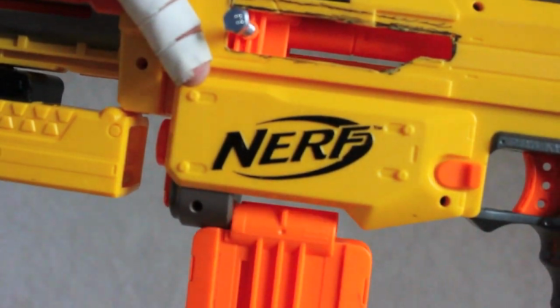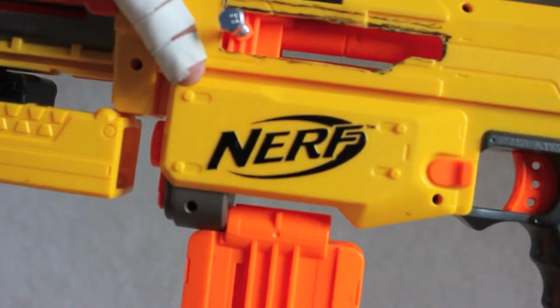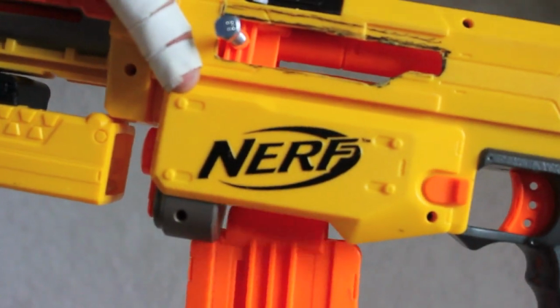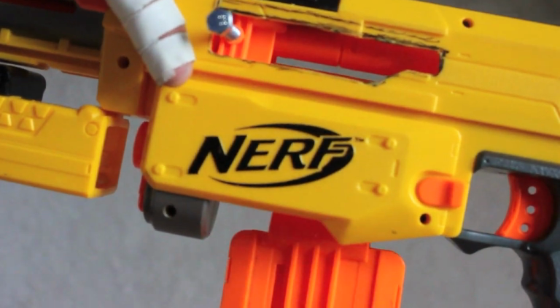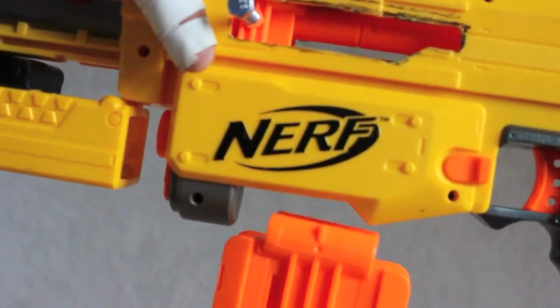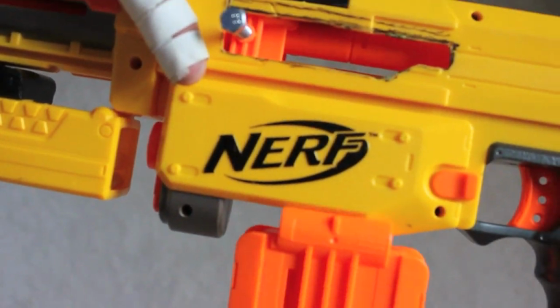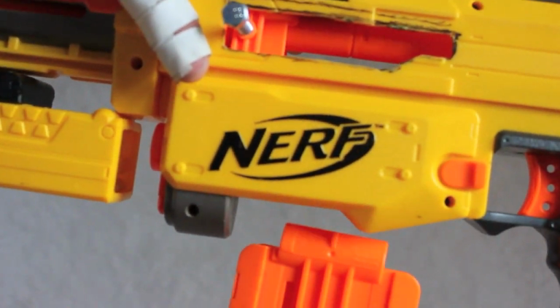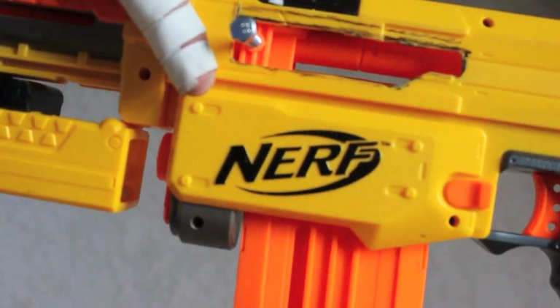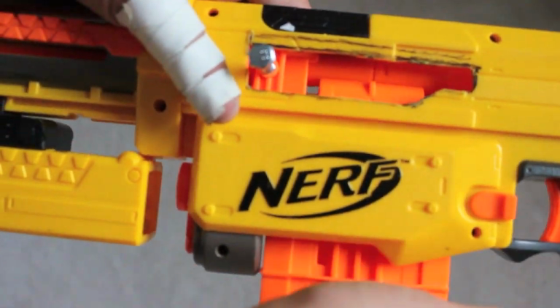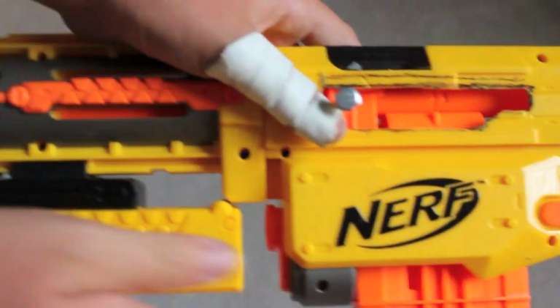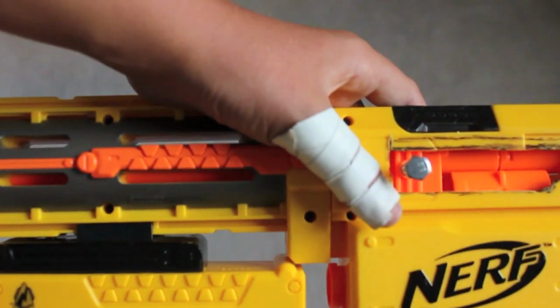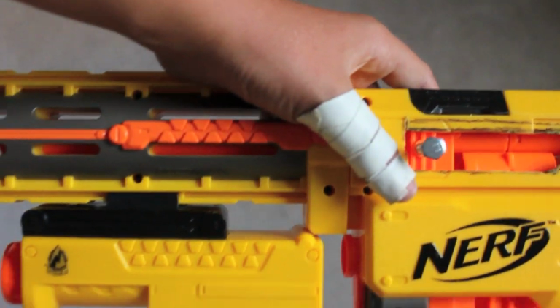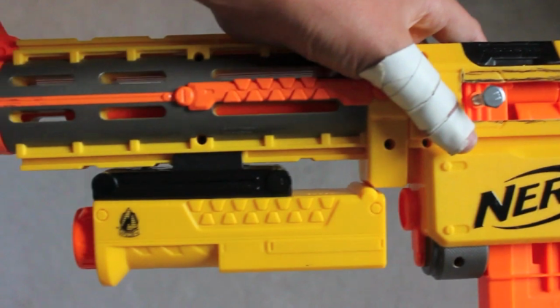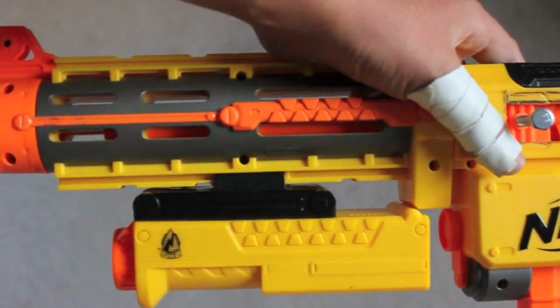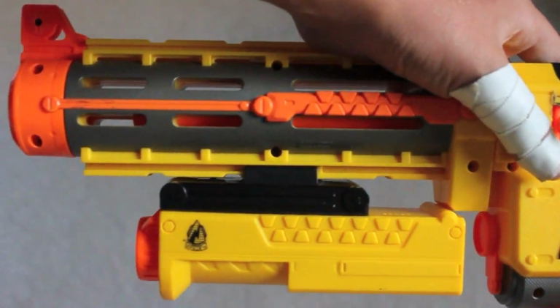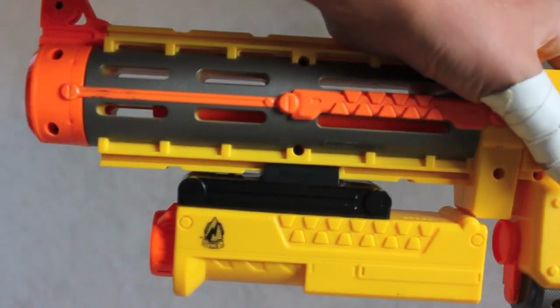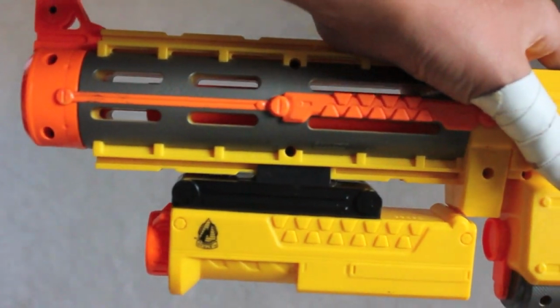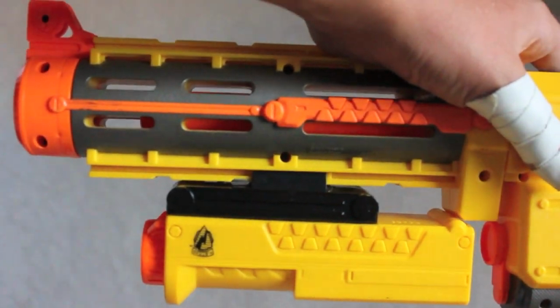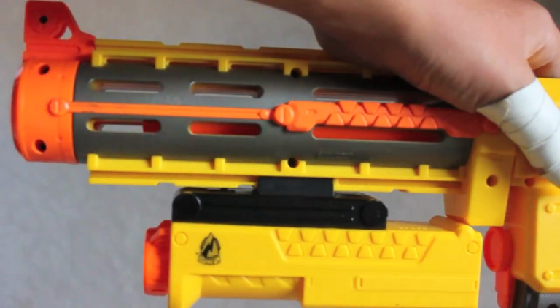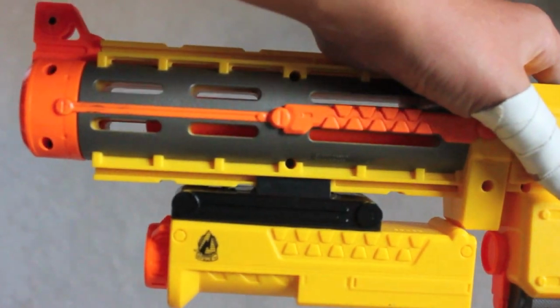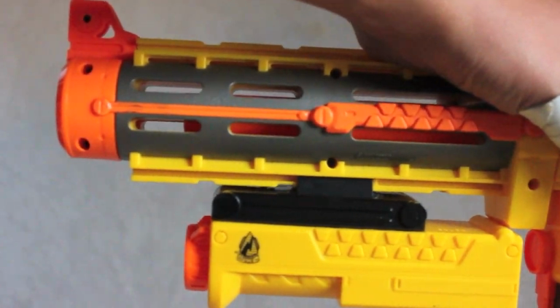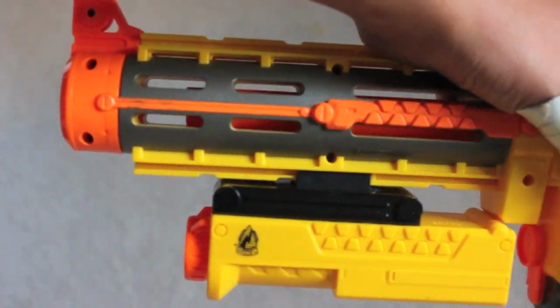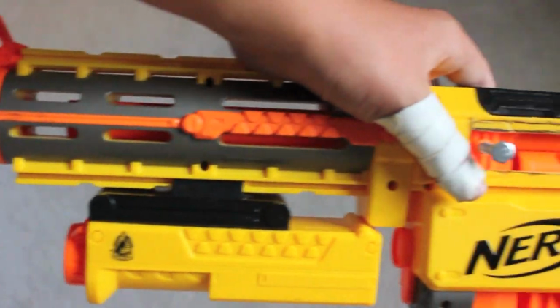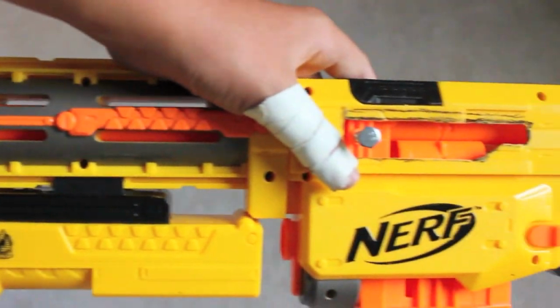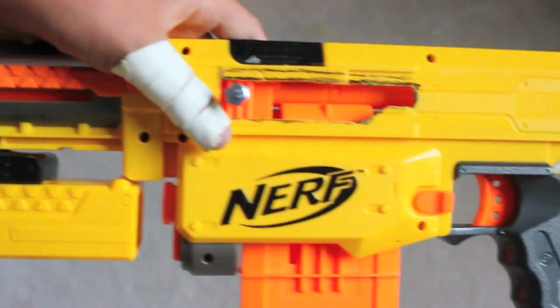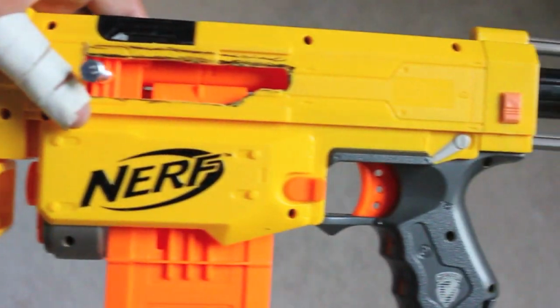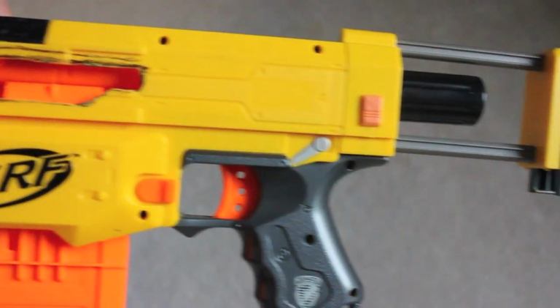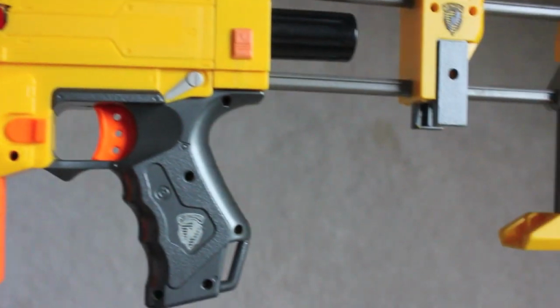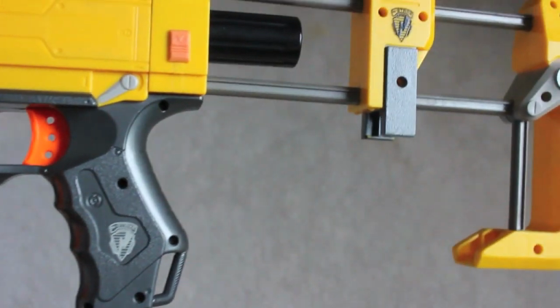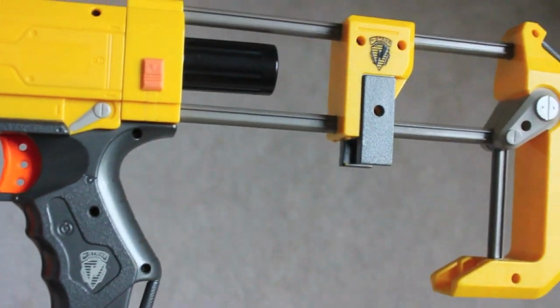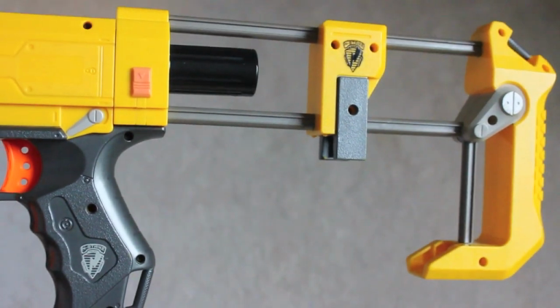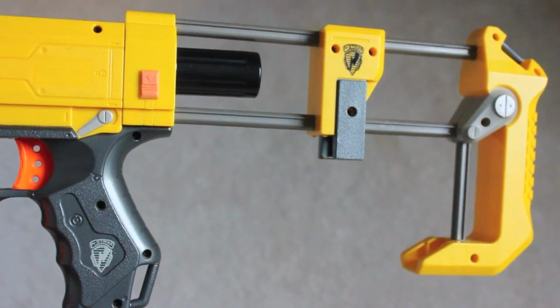I have the front set up to where I can turn that into the bottom. That will be the barrel. I need to add the barrel extensions and close up the stock.